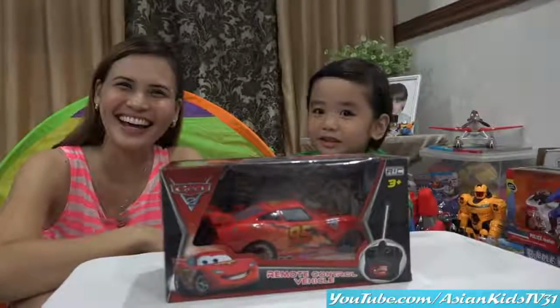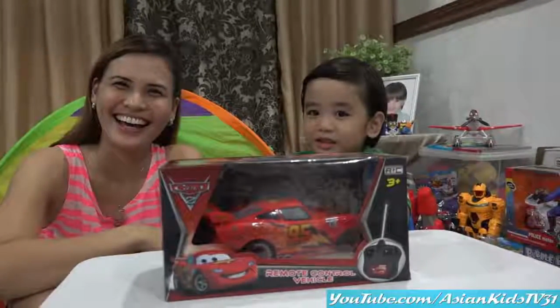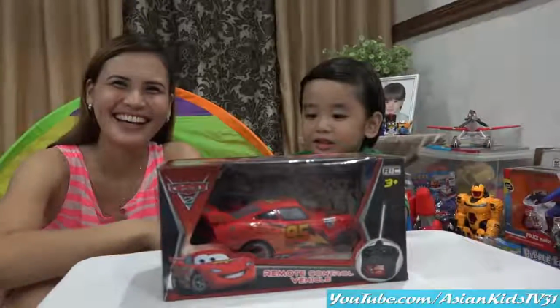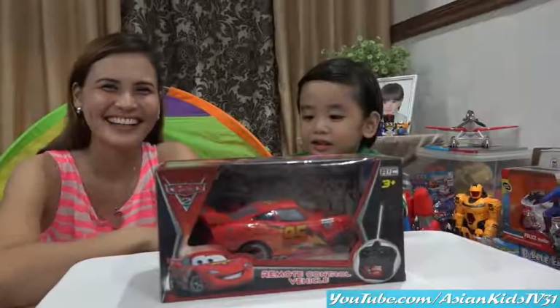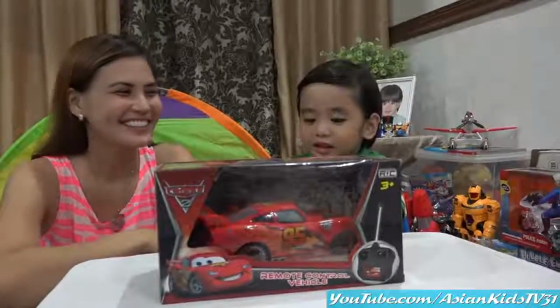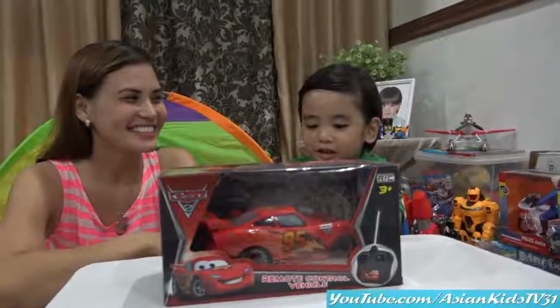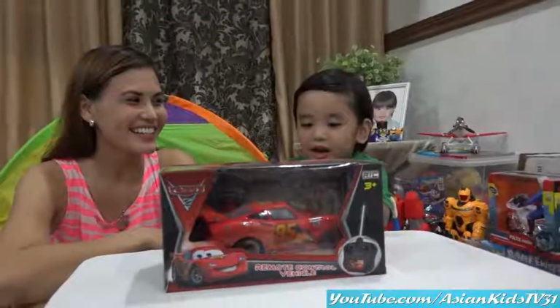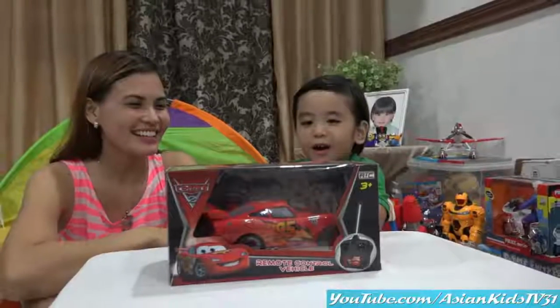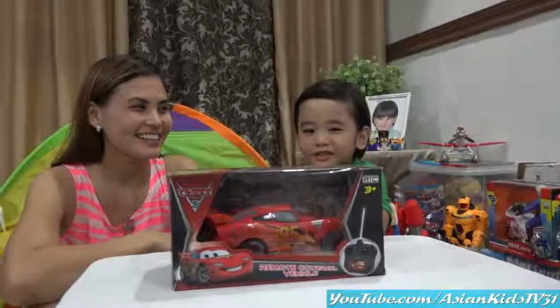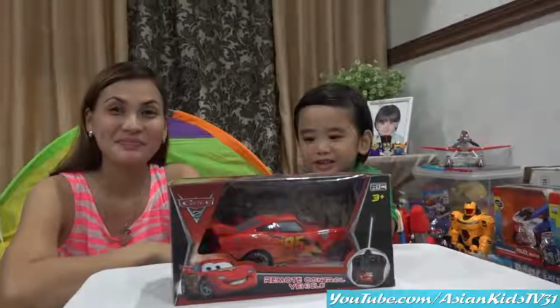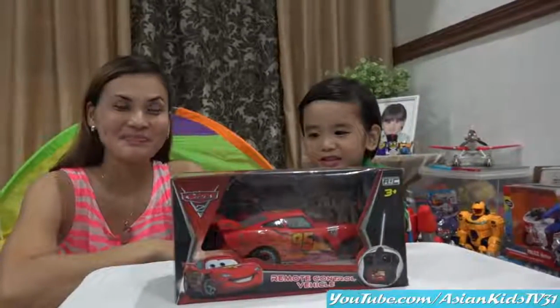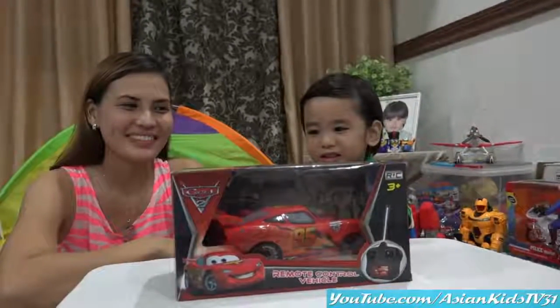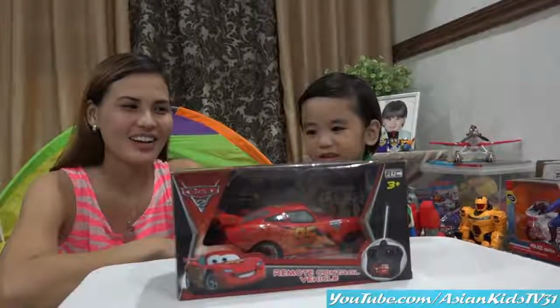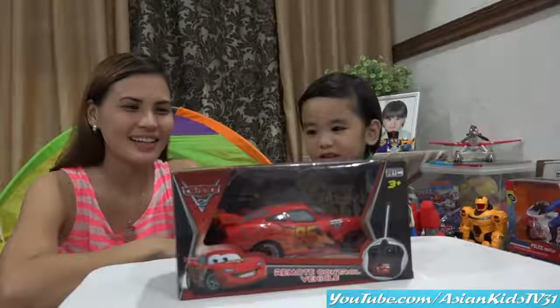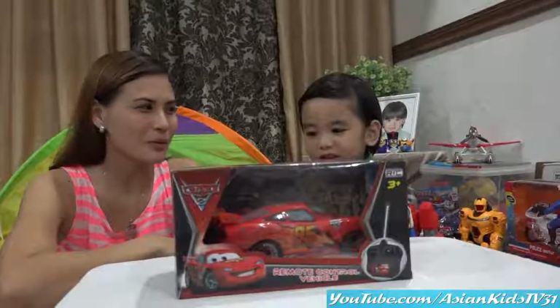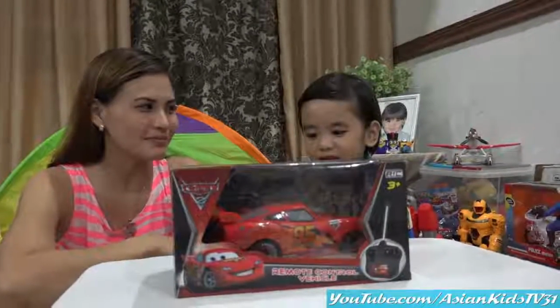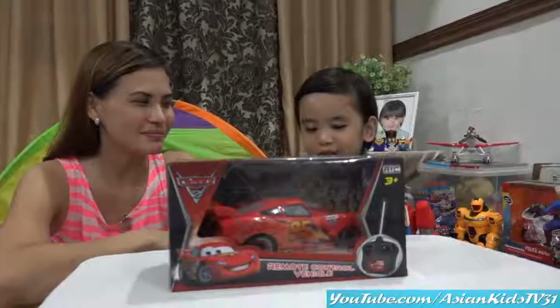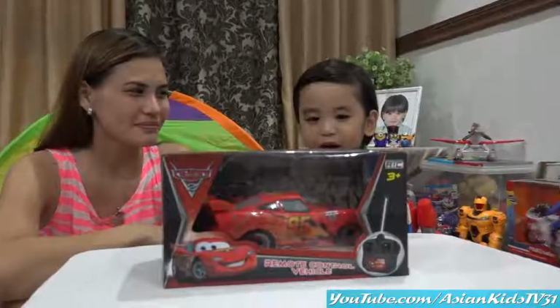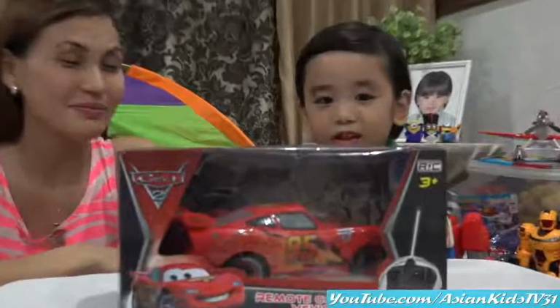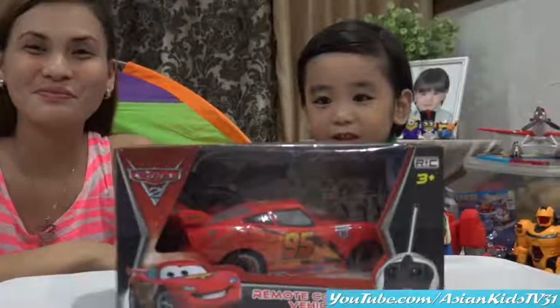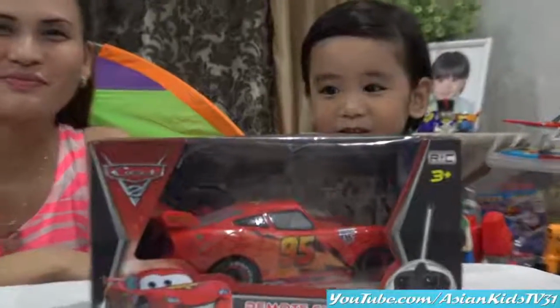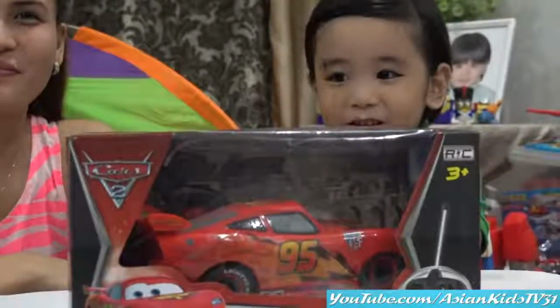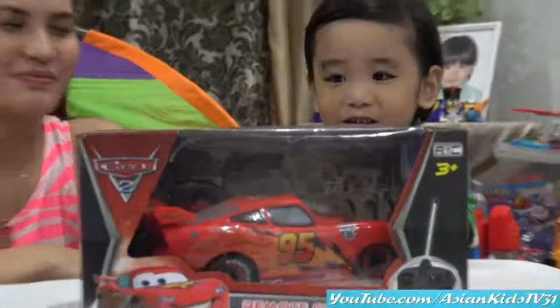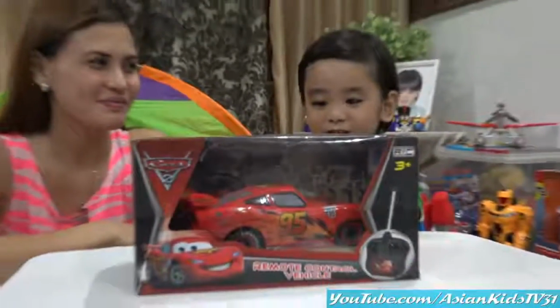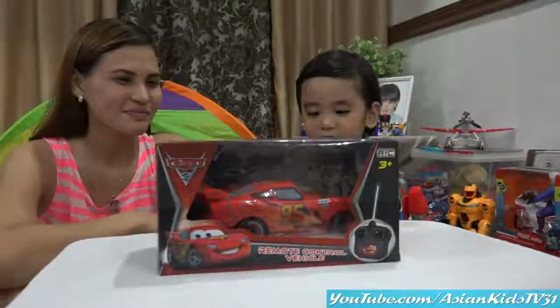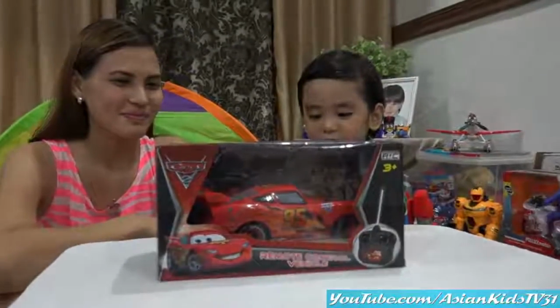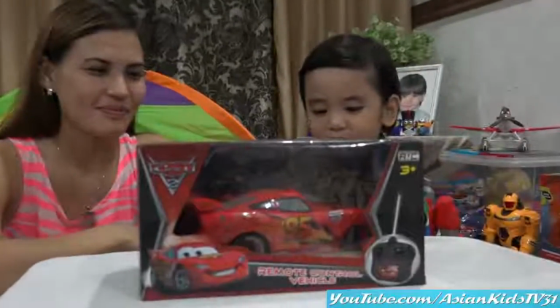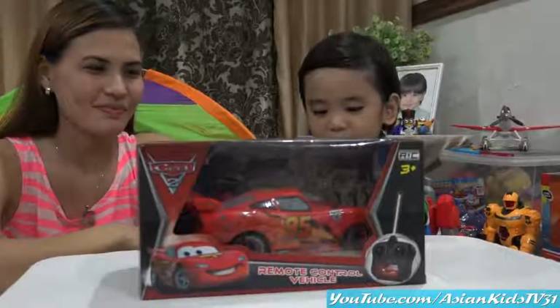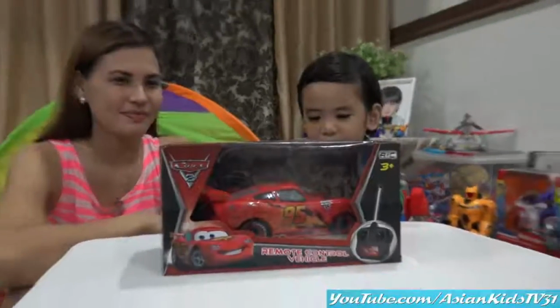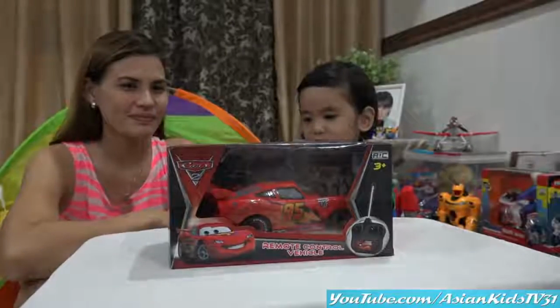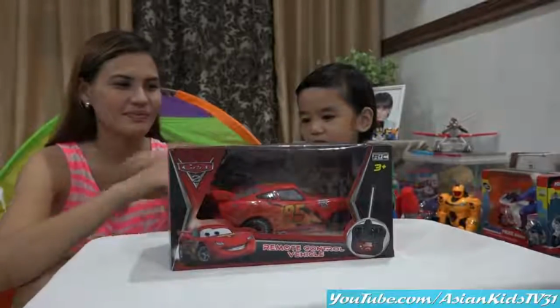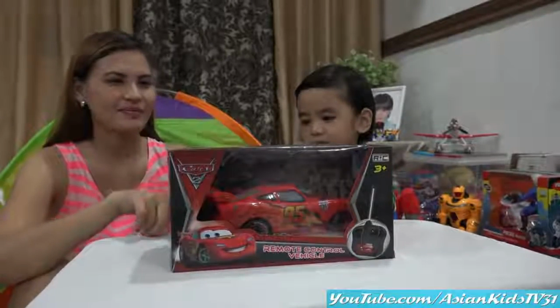Wow! A new toy! Yes! A car! Cars — Lightning McQueen! It's an RC Remote Control Vehicle!